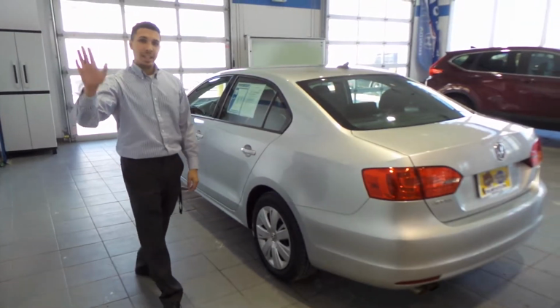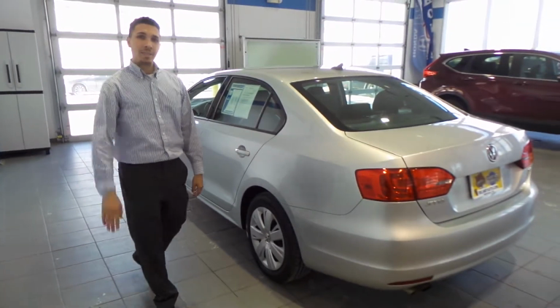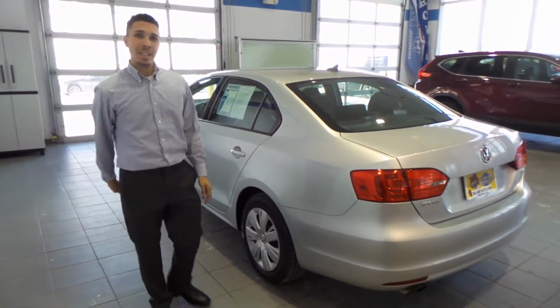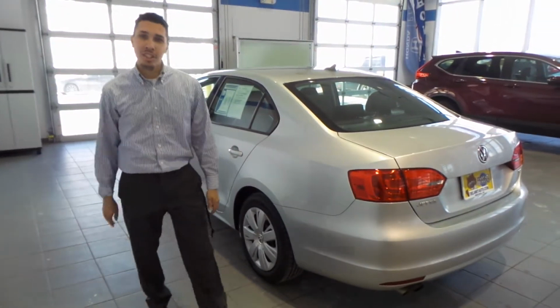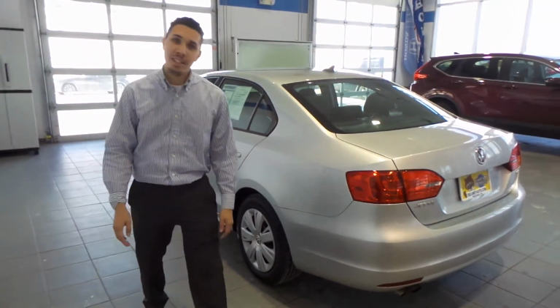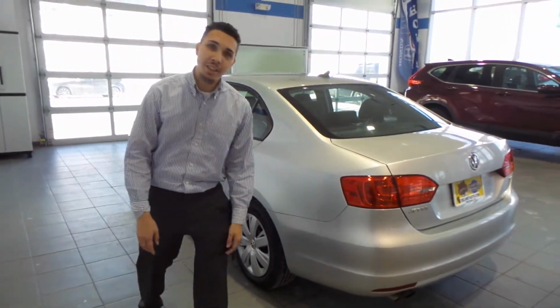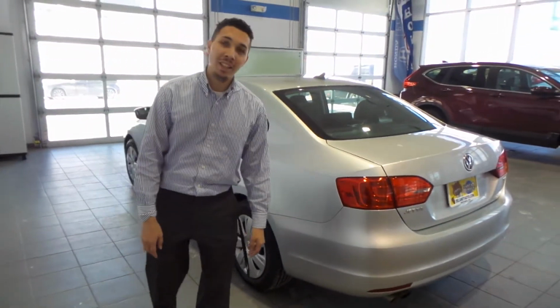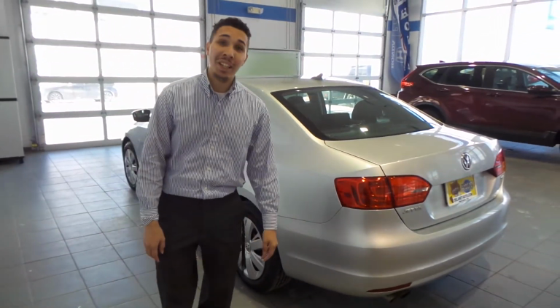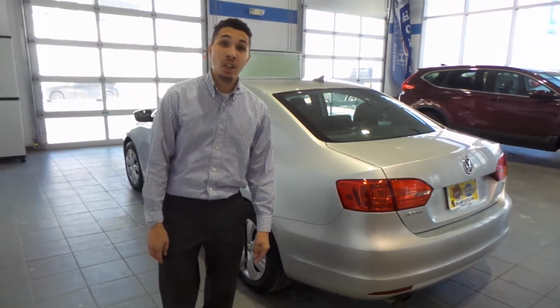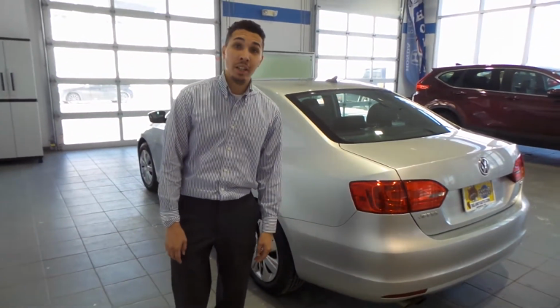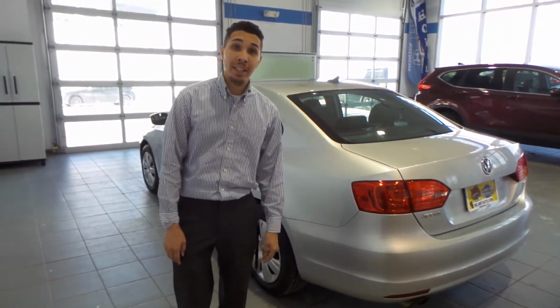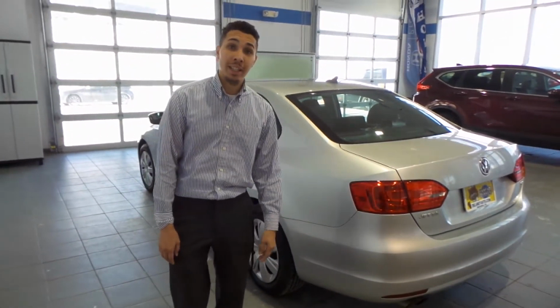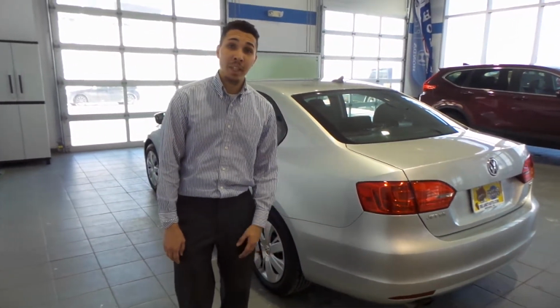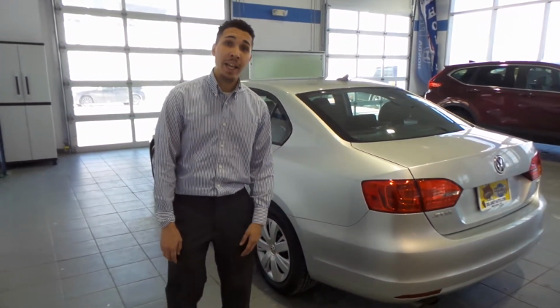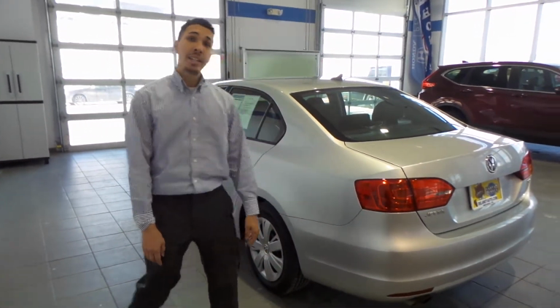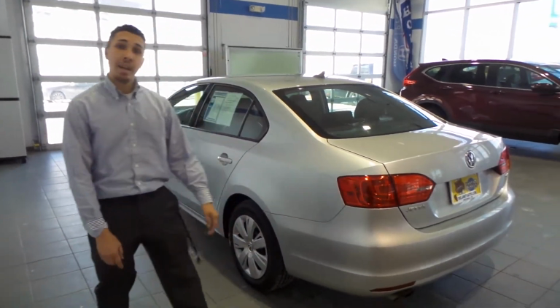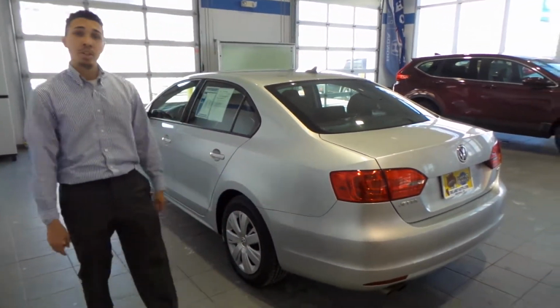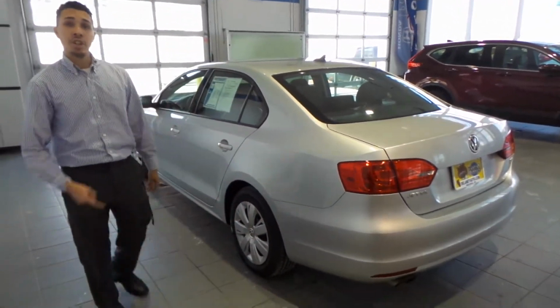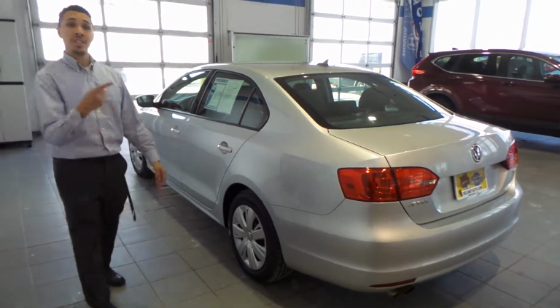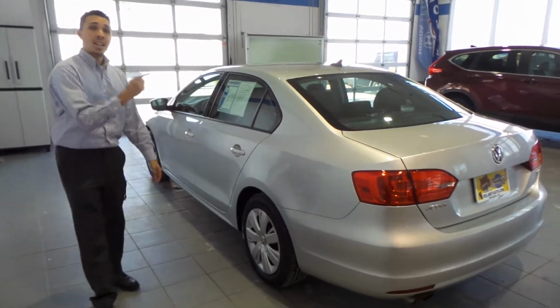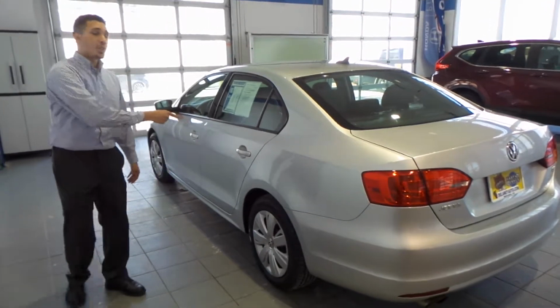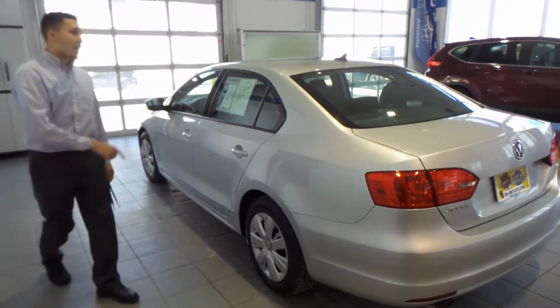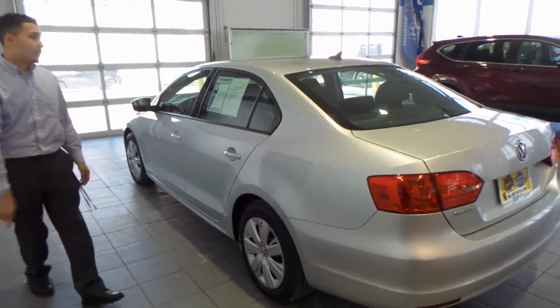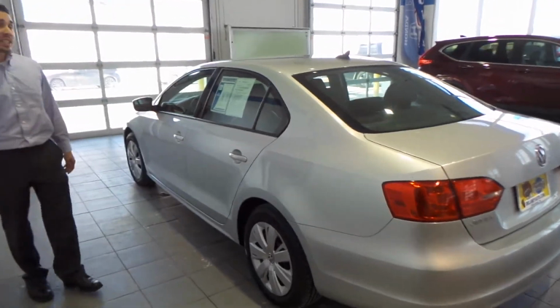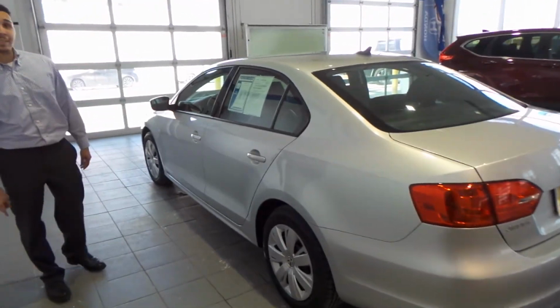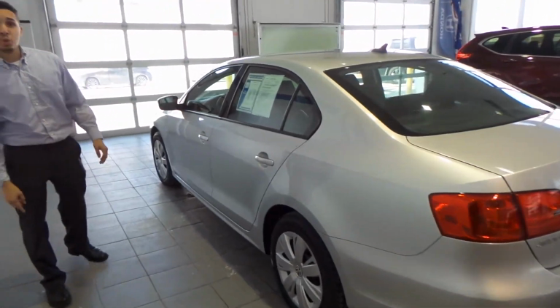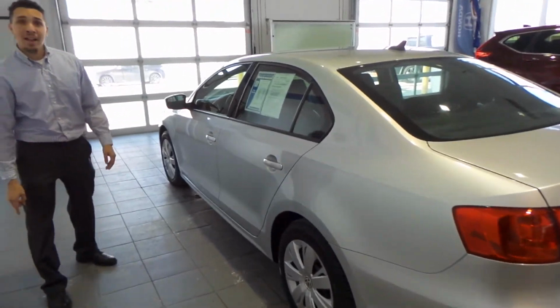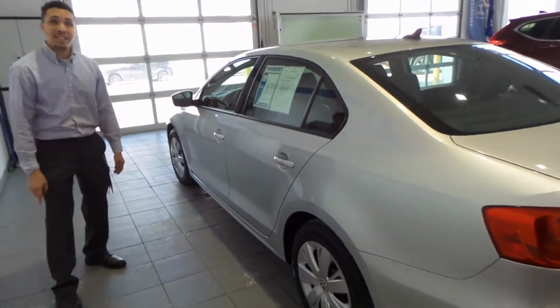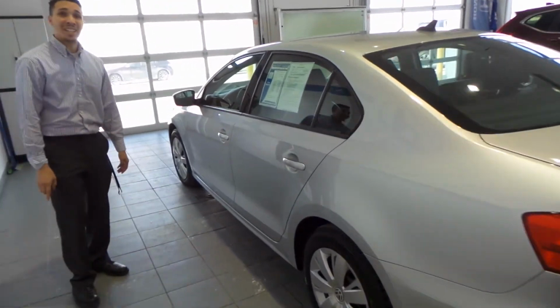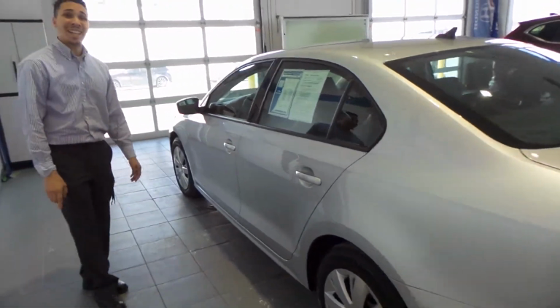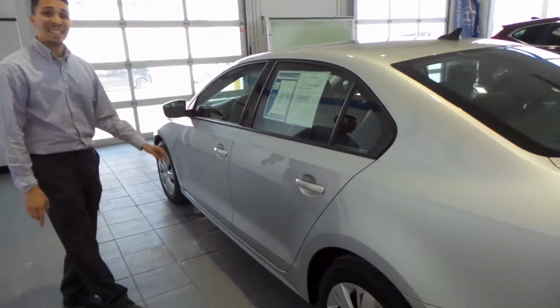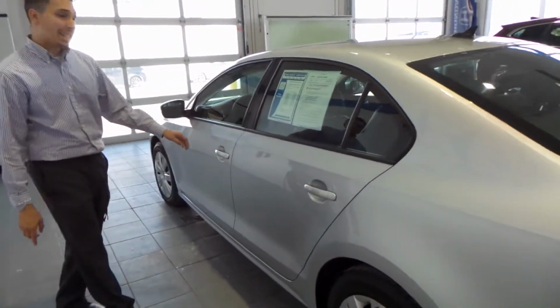Hey everybody, Treston Cinco here at Delaney Honda in Indiana, PA. Today I want to show you this 2014 Volkswagen Jetta SE.